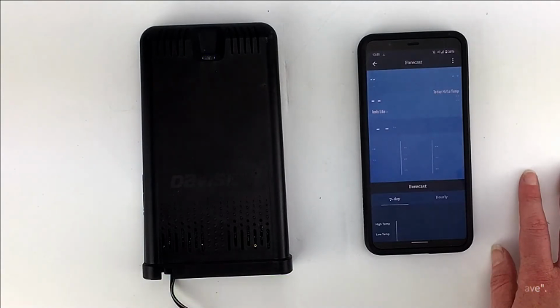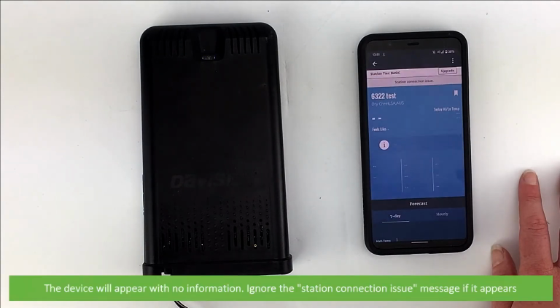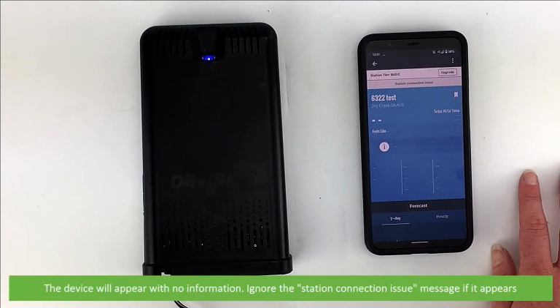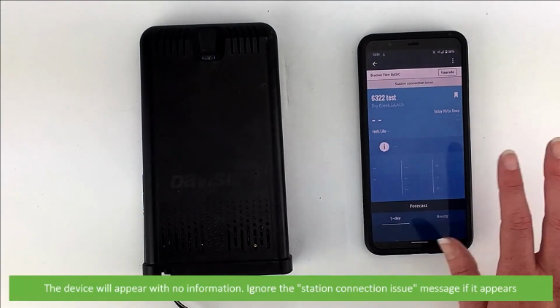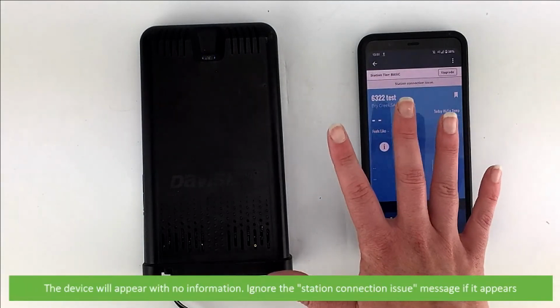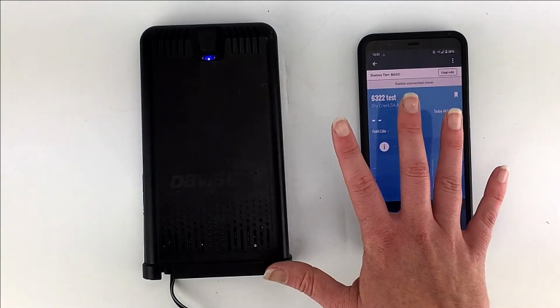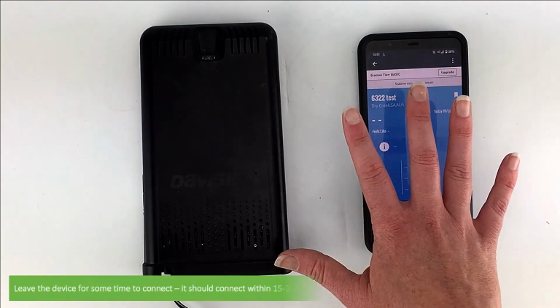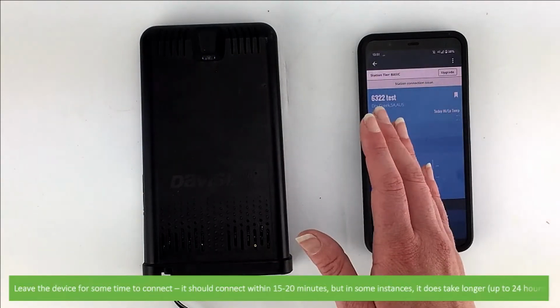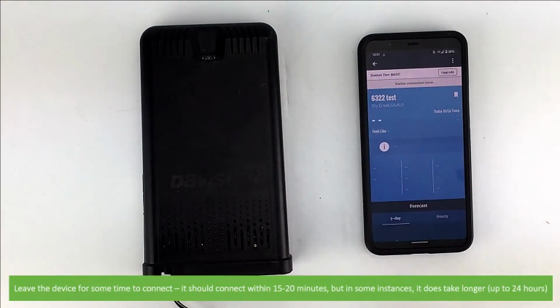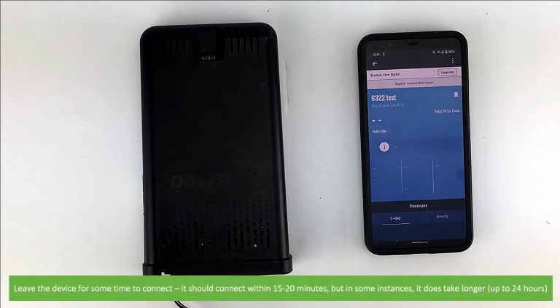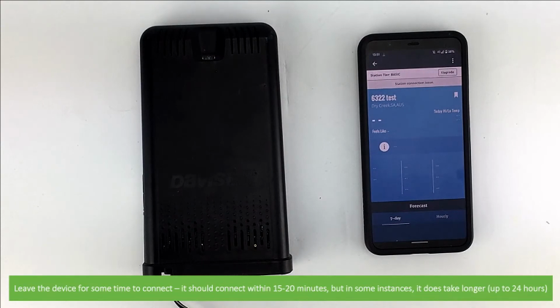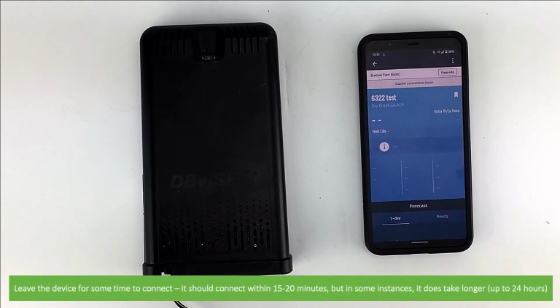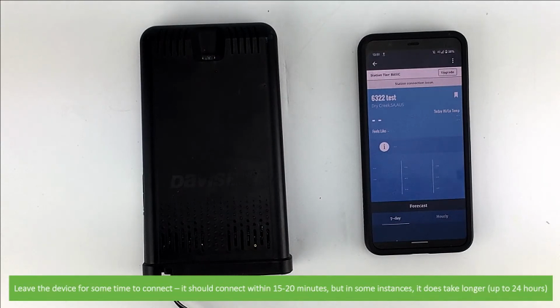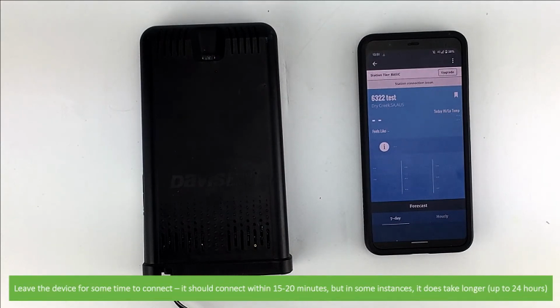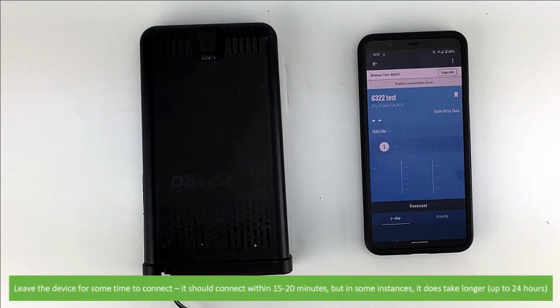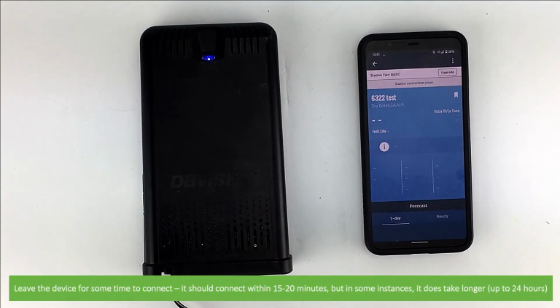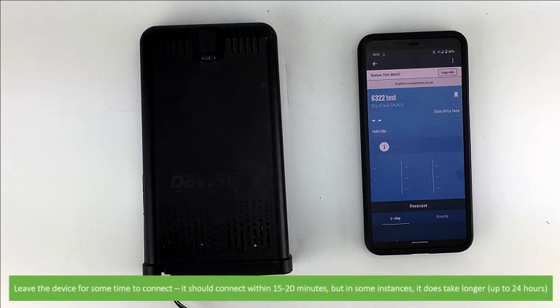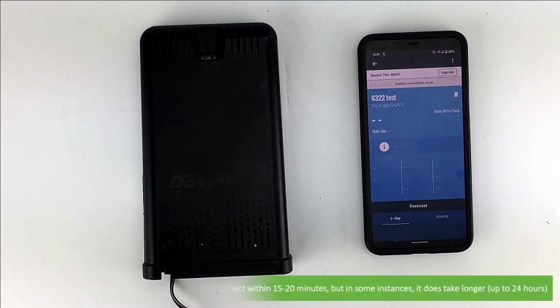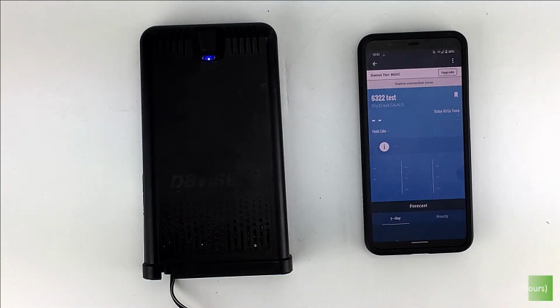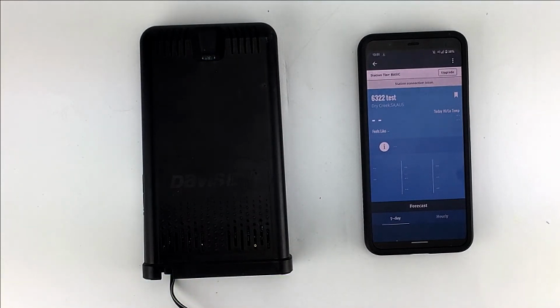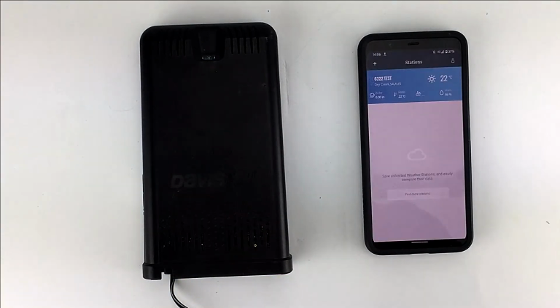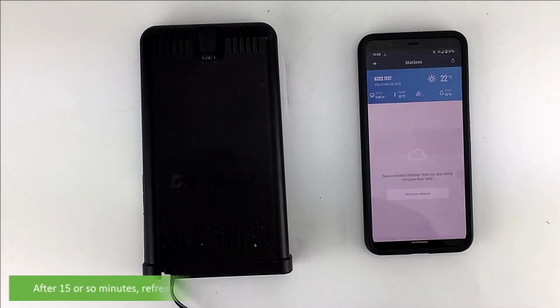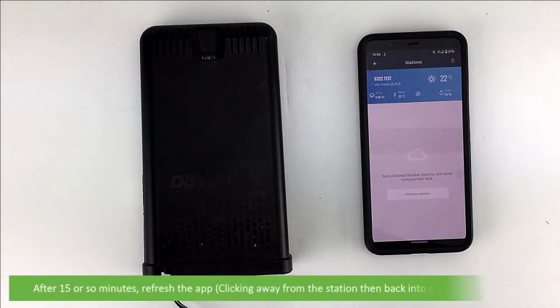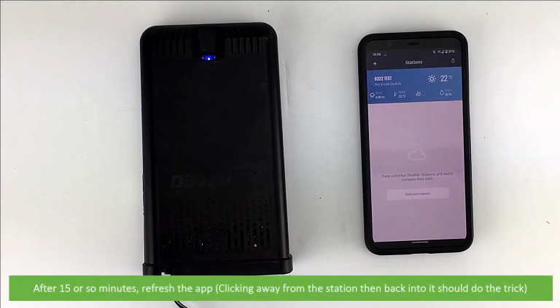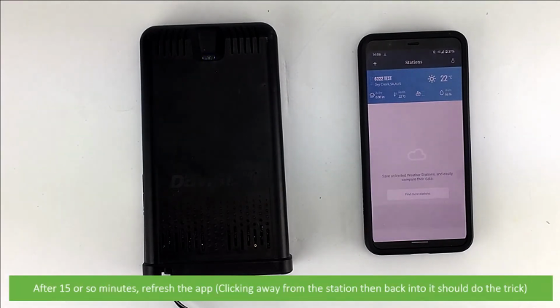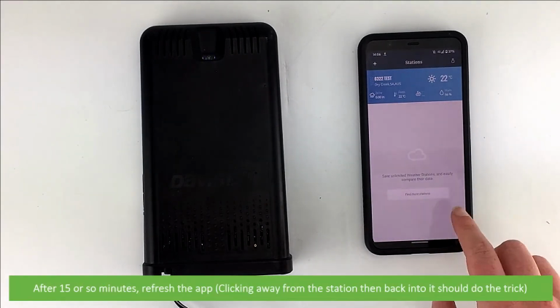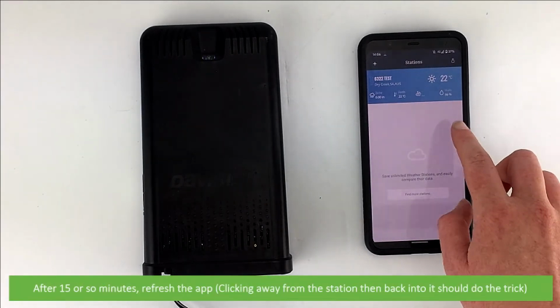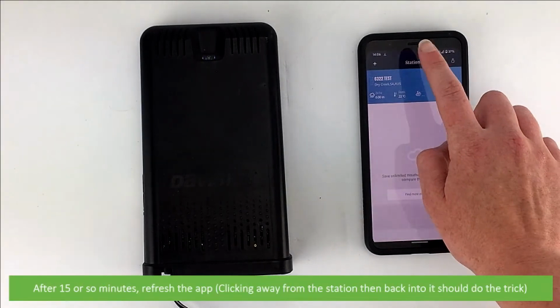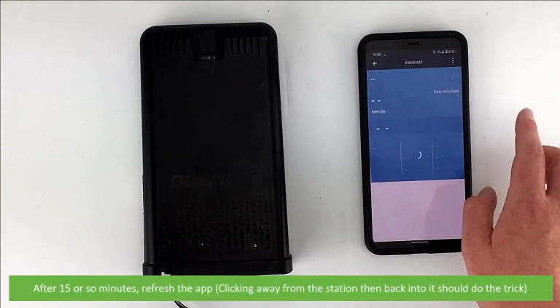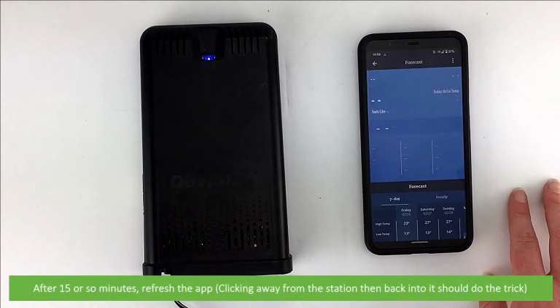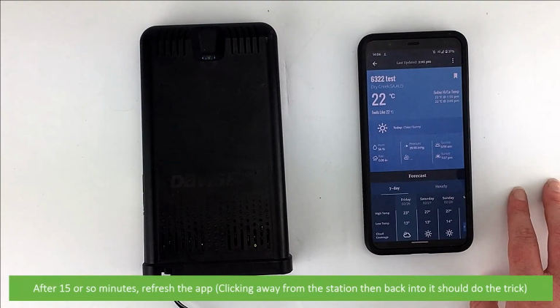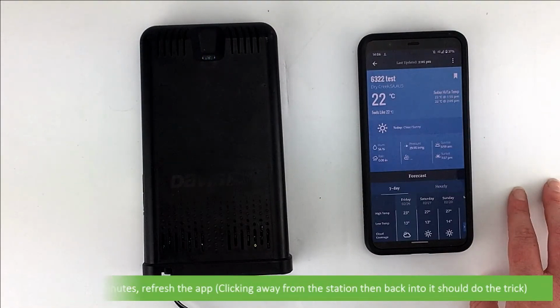The device will now appear with no information. Leave the device for some time to connect — it should connect within 15 to 20 minutes, though in some instances it does take longer. After 15 or so minutes, refresh the app. Clicking away from the station and then back into it should do the trick.